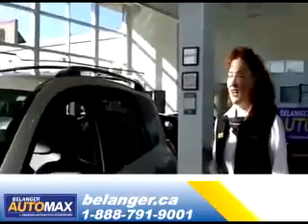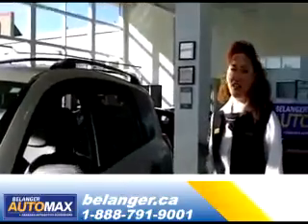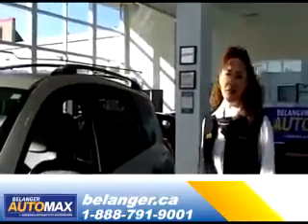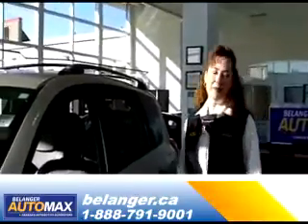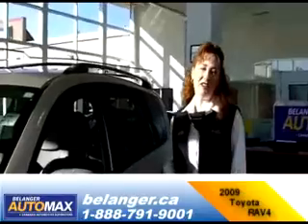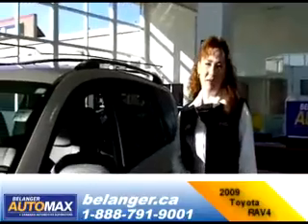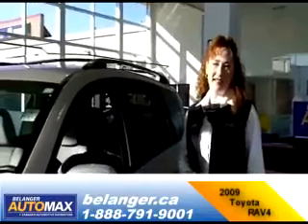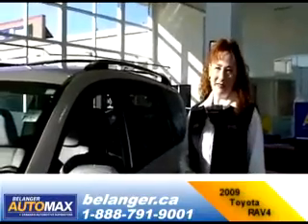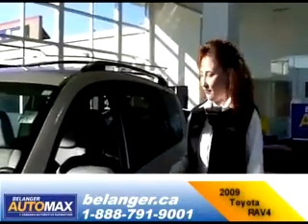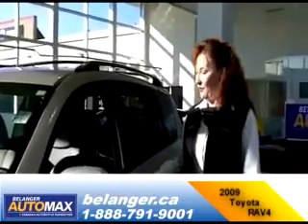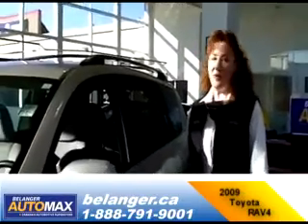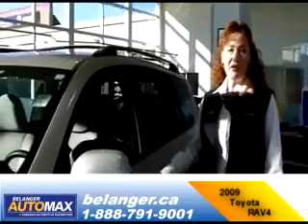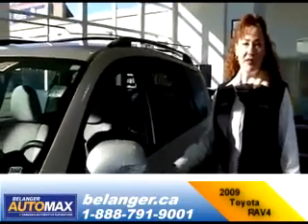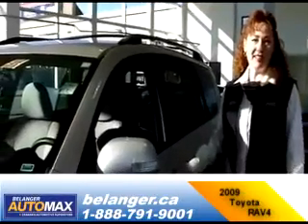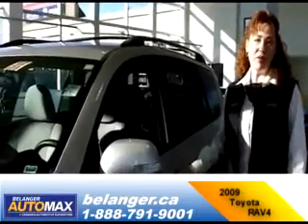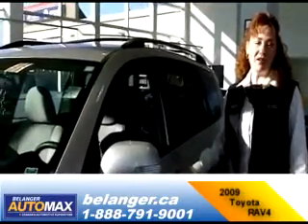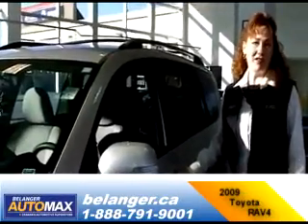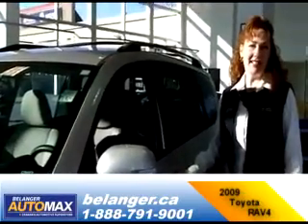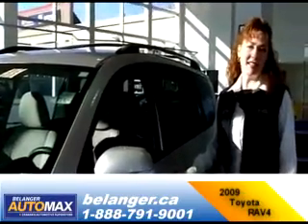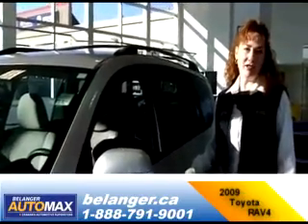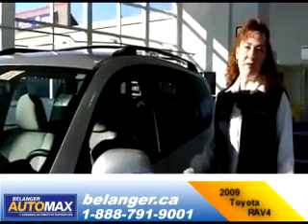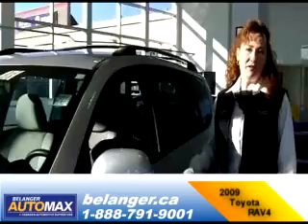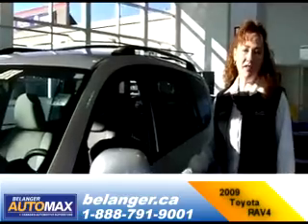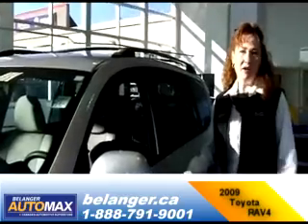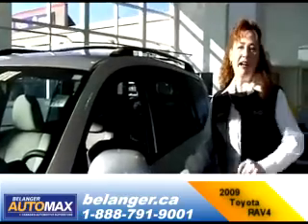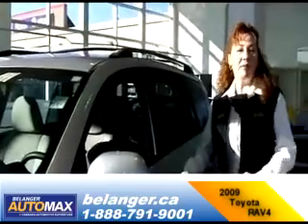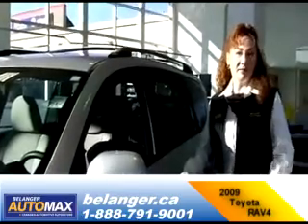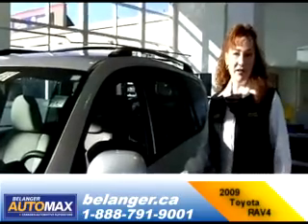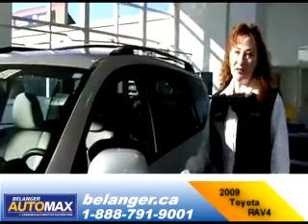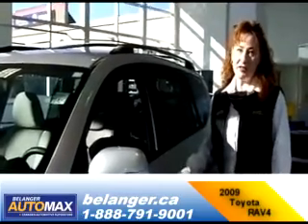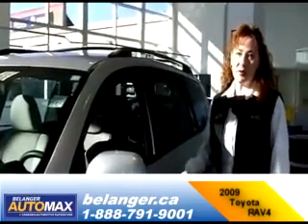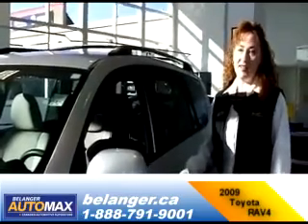Hi, I'm Tammy from Belanger AutoMax. If you haven't heard of us yet, we are the largest East End dealership of used vehicles. We have all makes and models and we service what we sell.